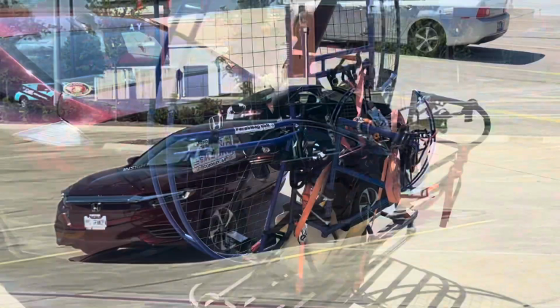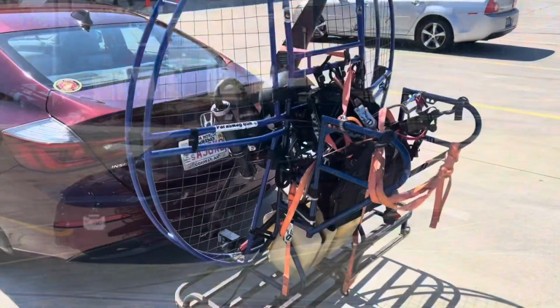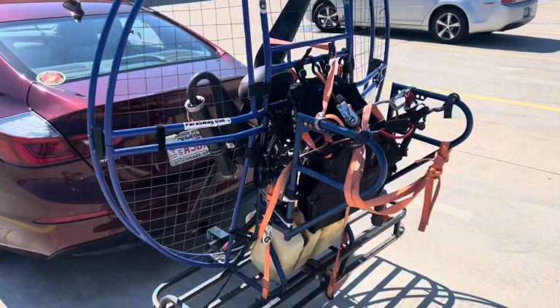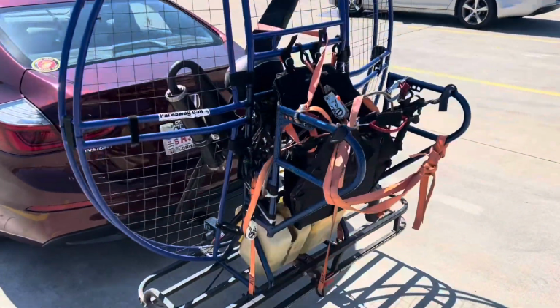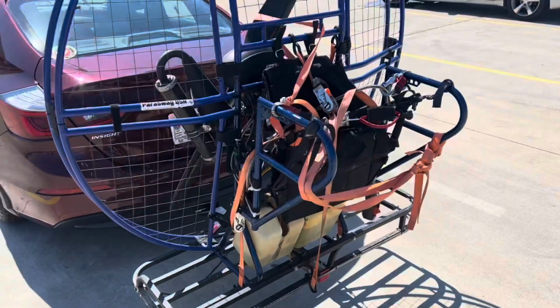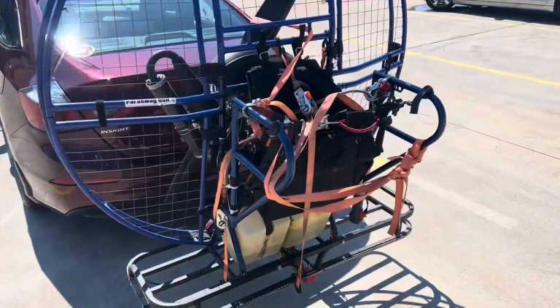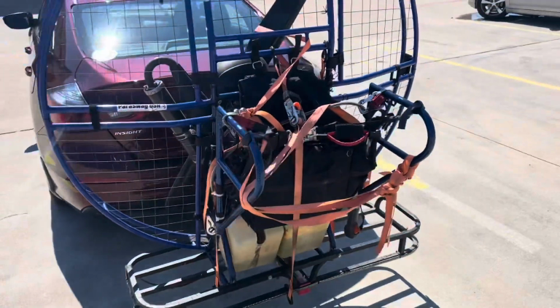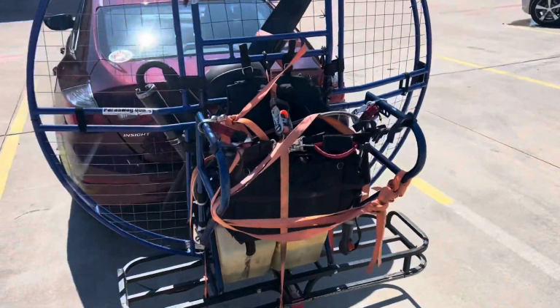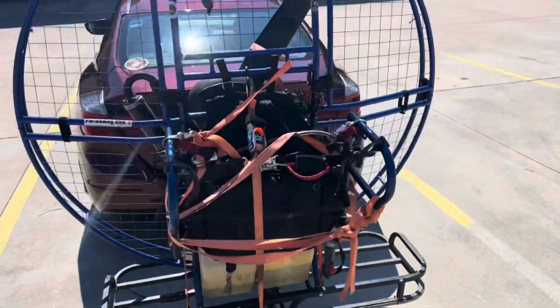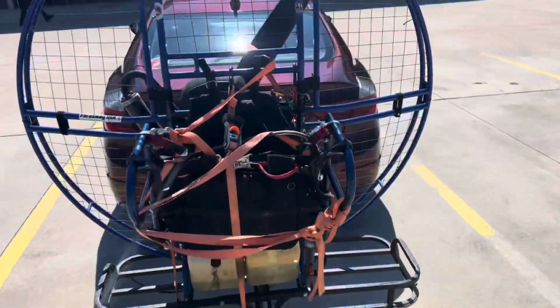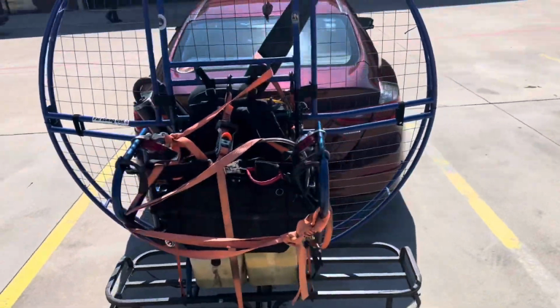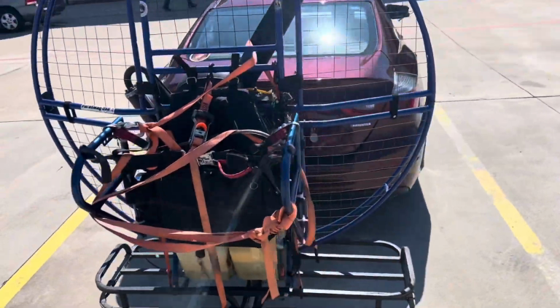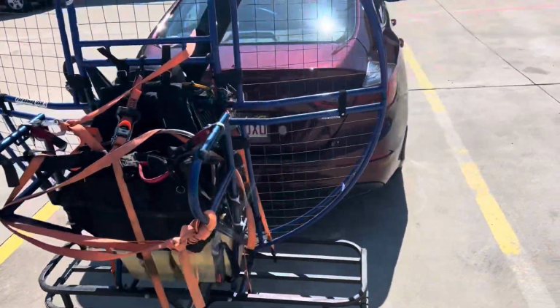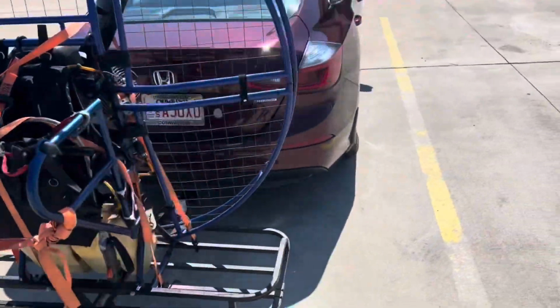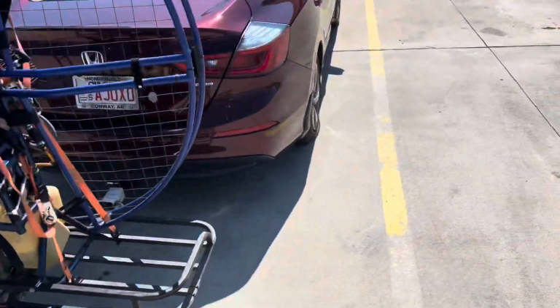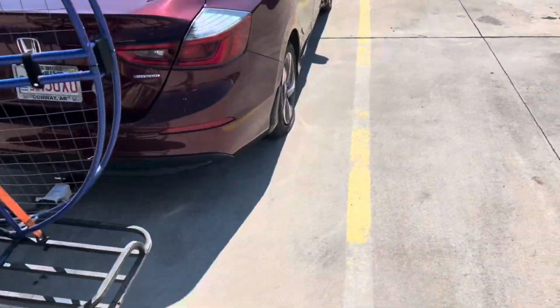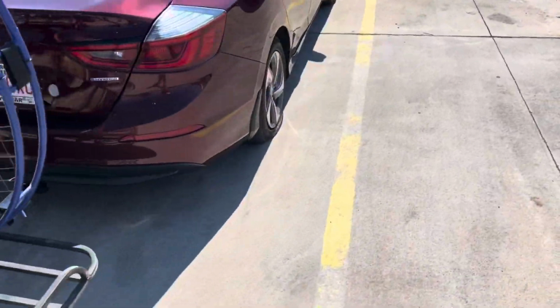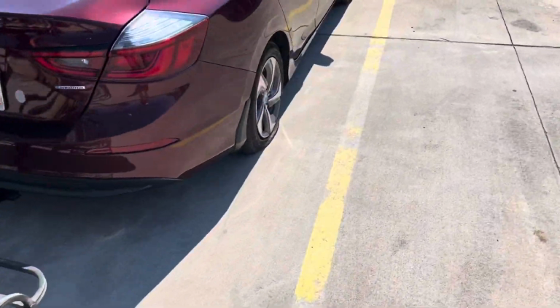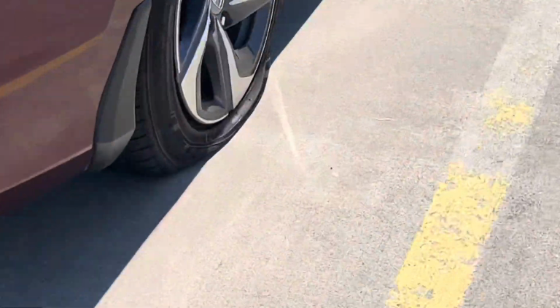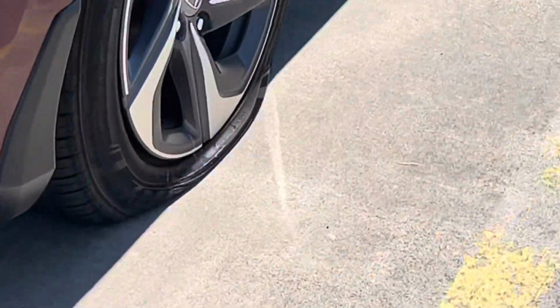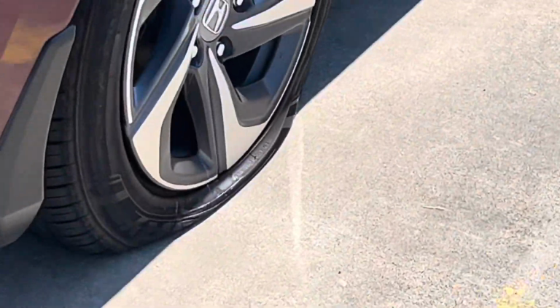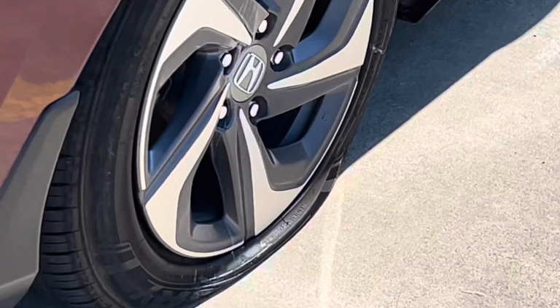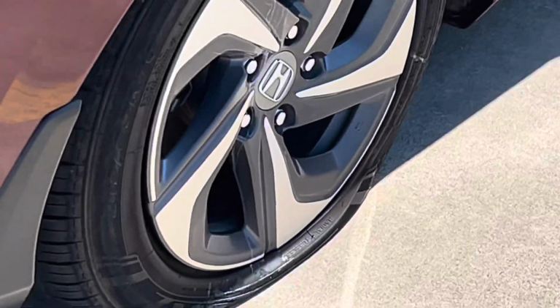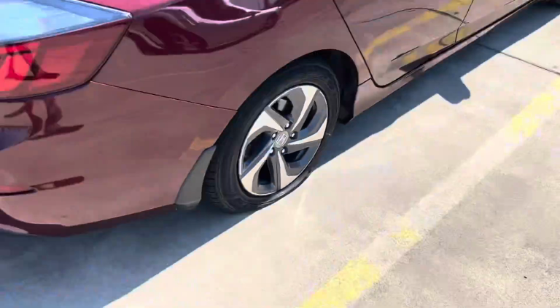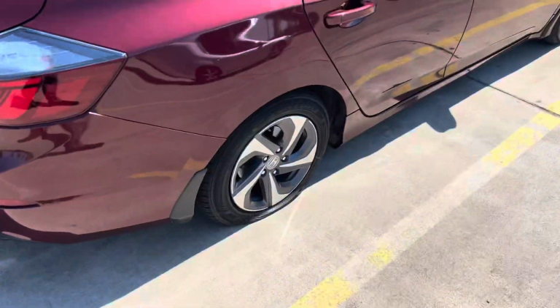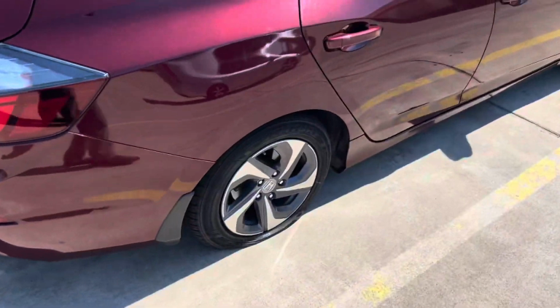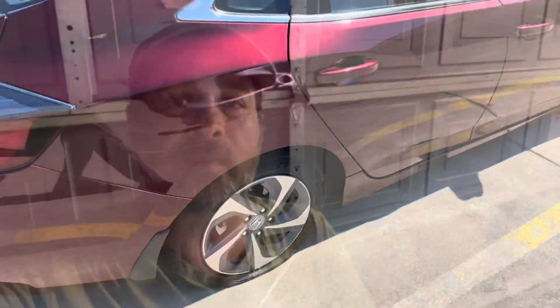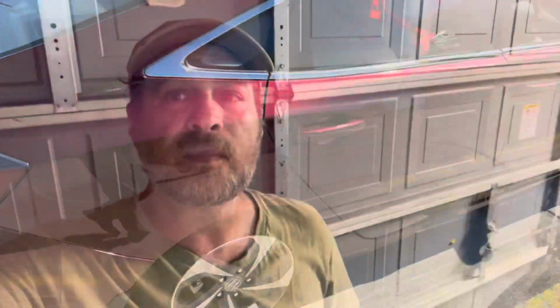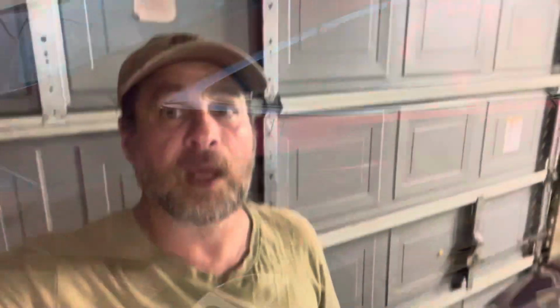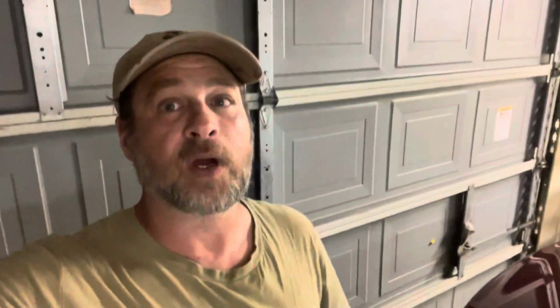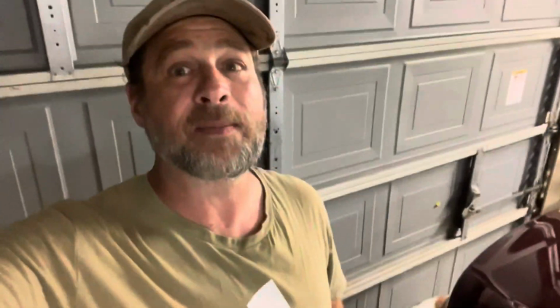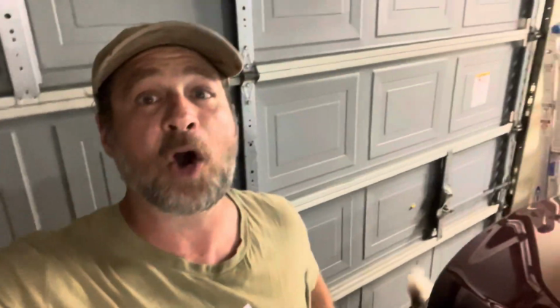So I was all ready to go fly but had a freaking flat tire. Hopefully they can patch it. So I made it back home.